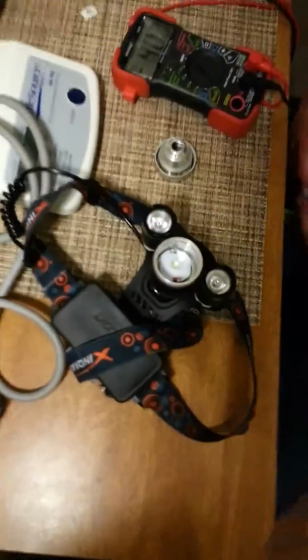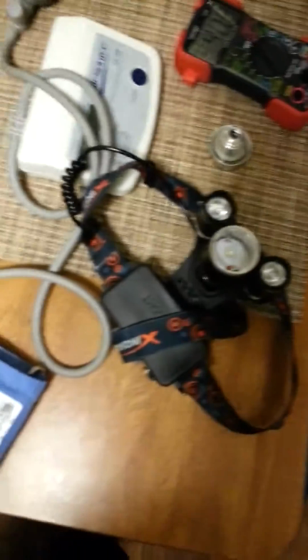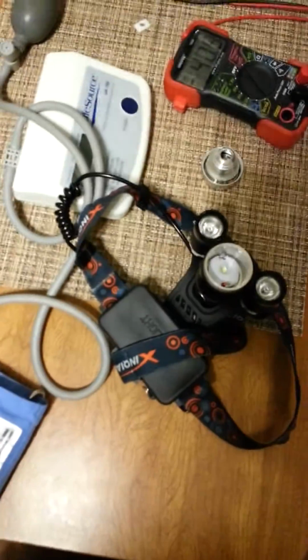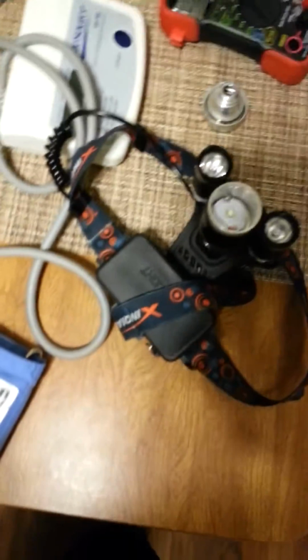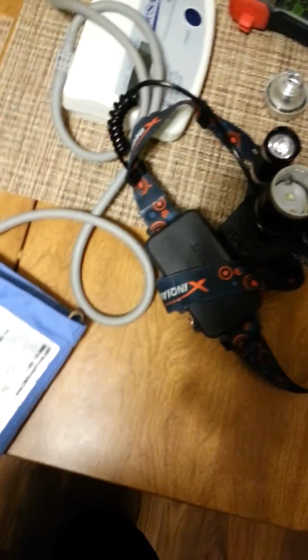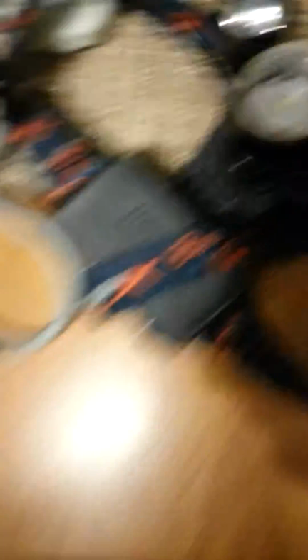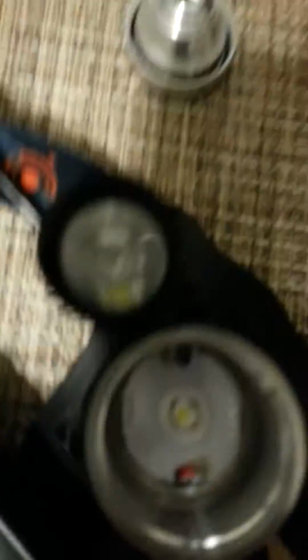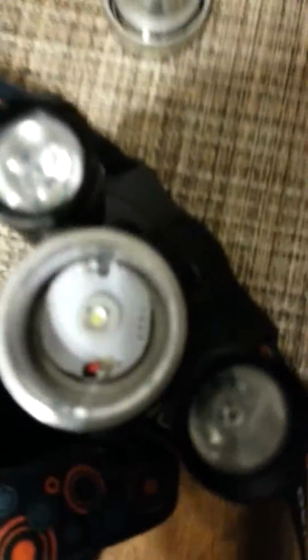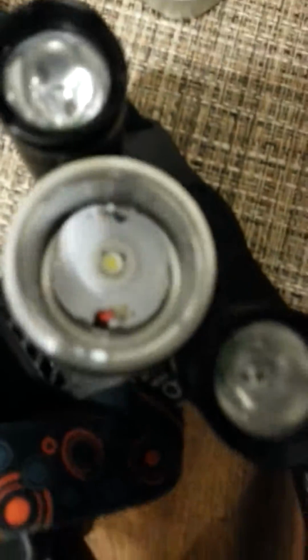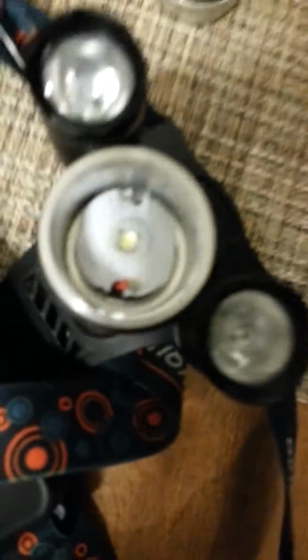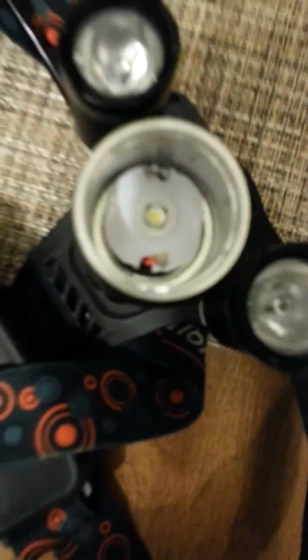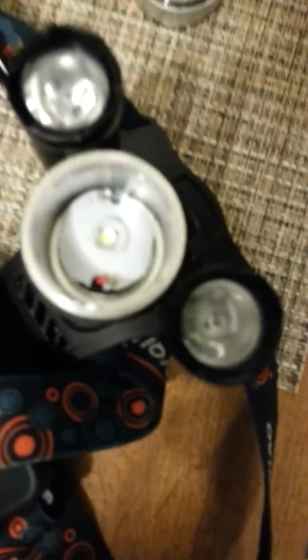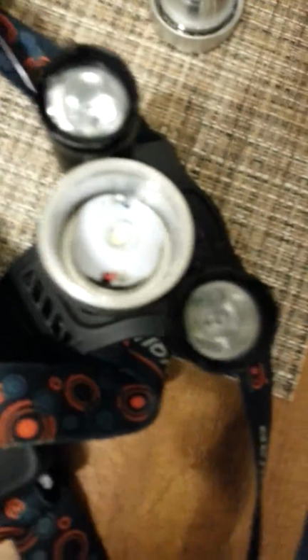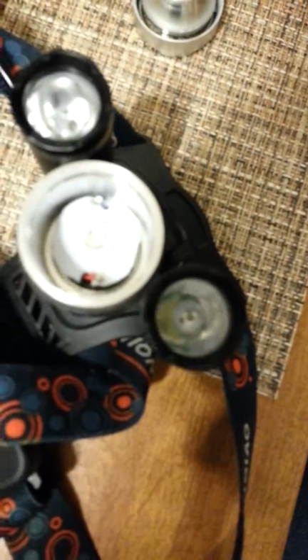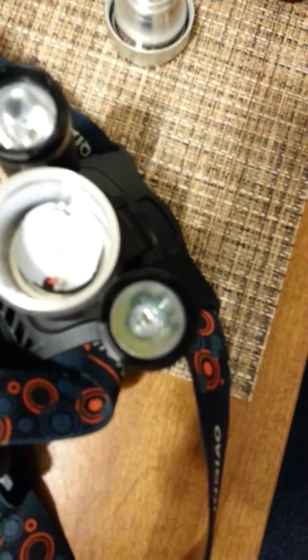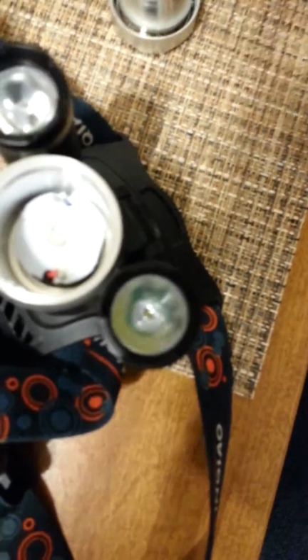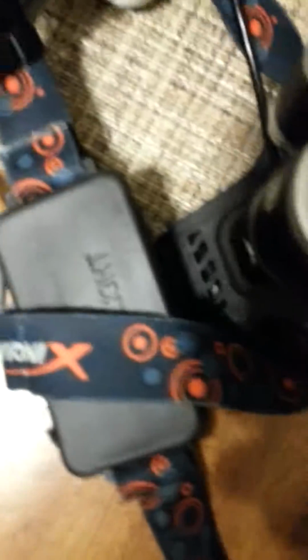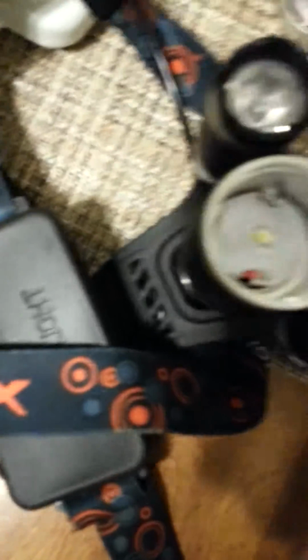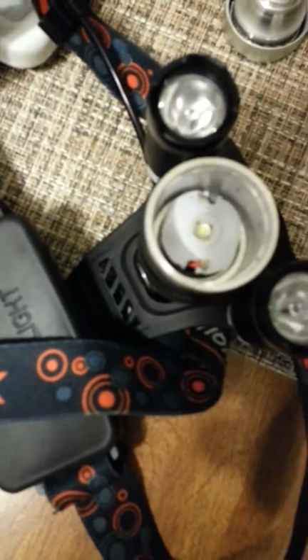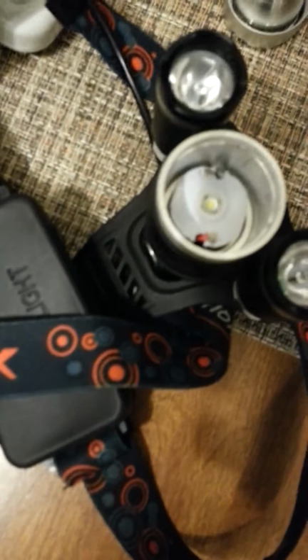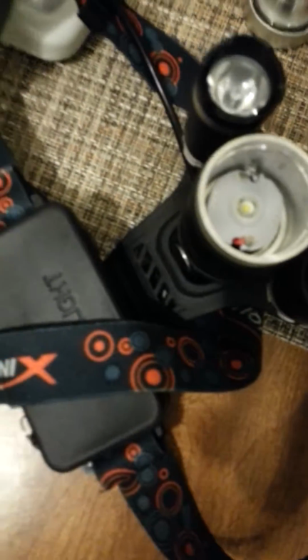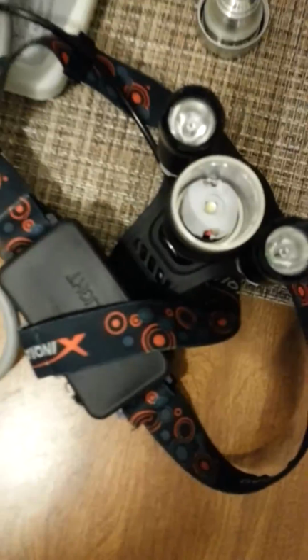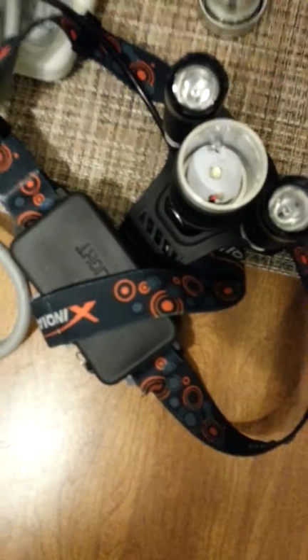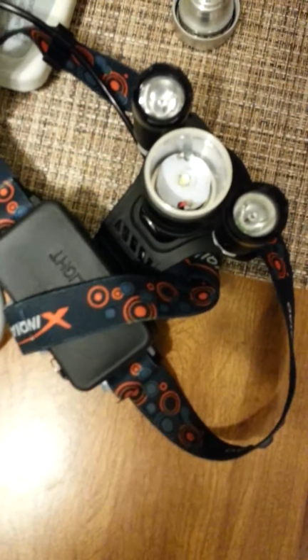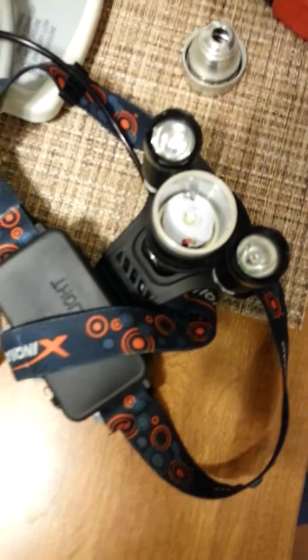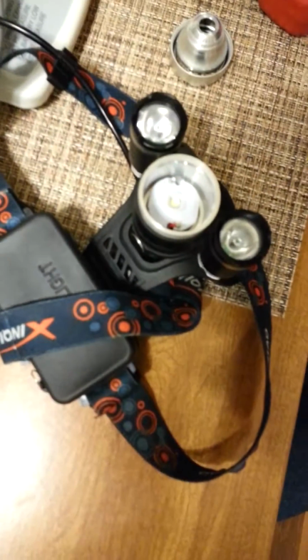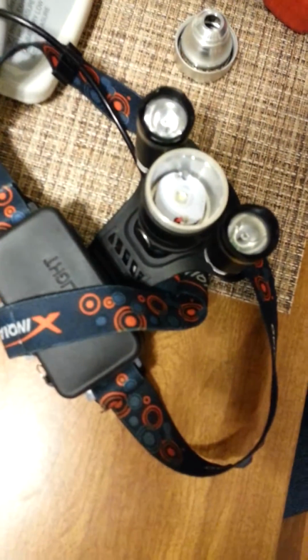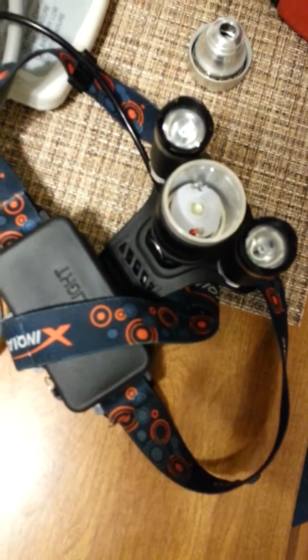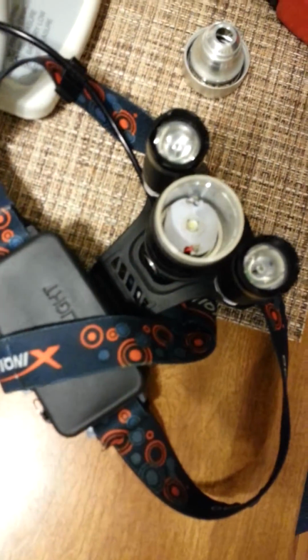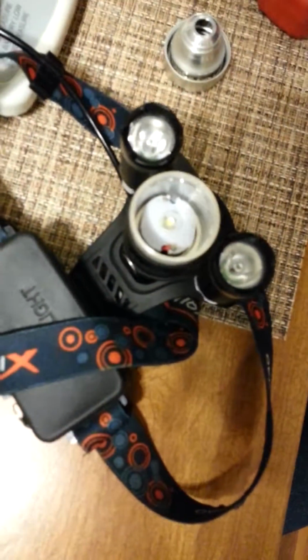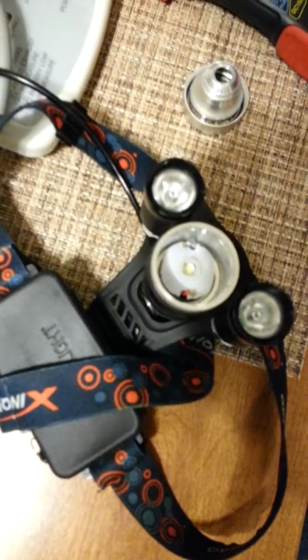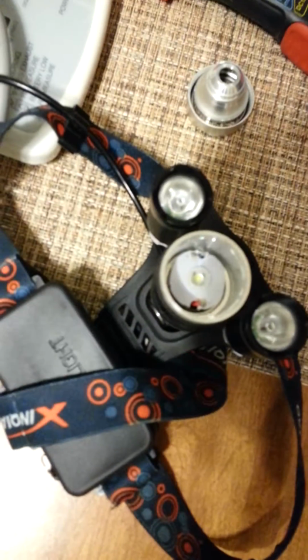The center light goes out on them. This center light quit on the one I bought — I bought one just like it and it quit too, so I sent it back and got a different one.